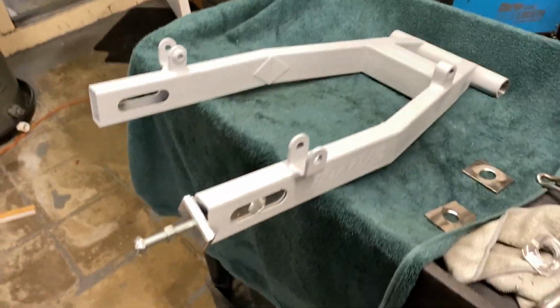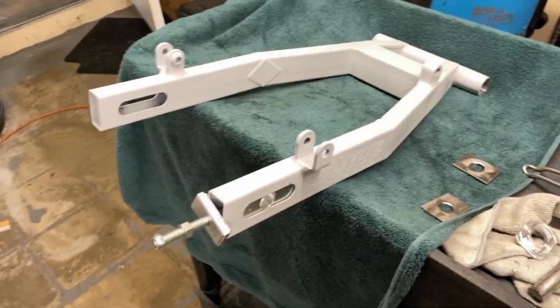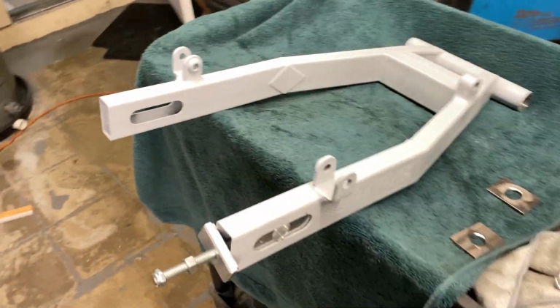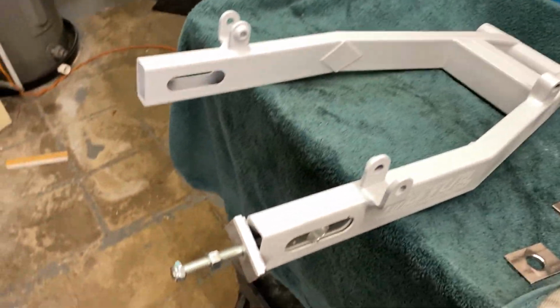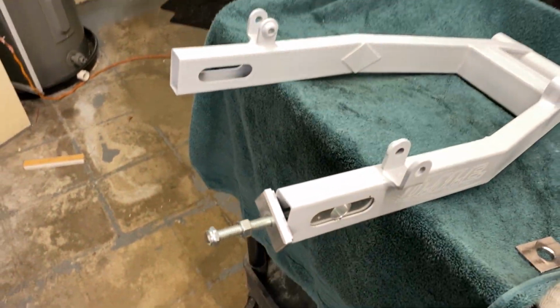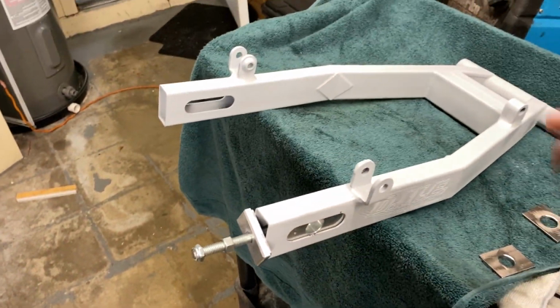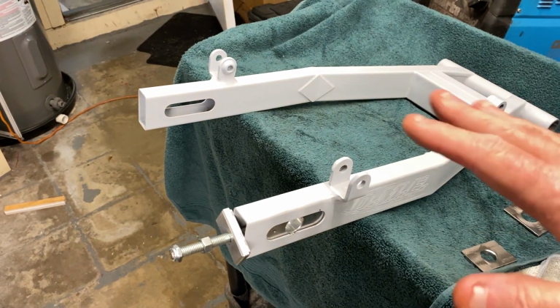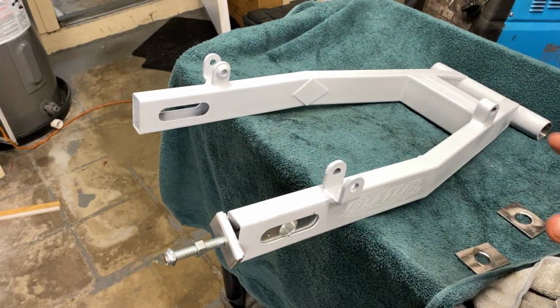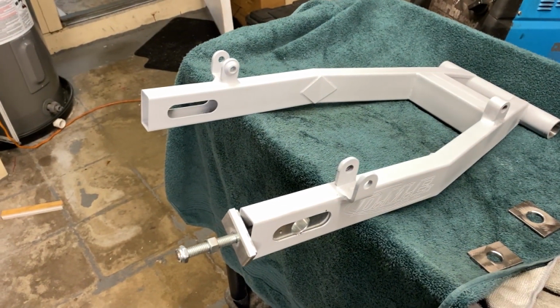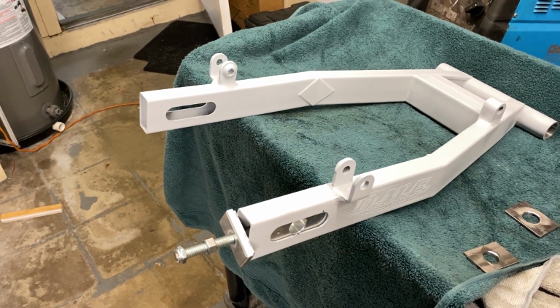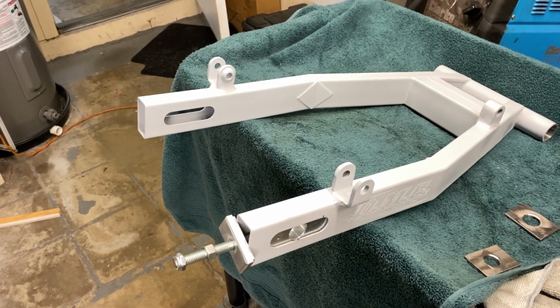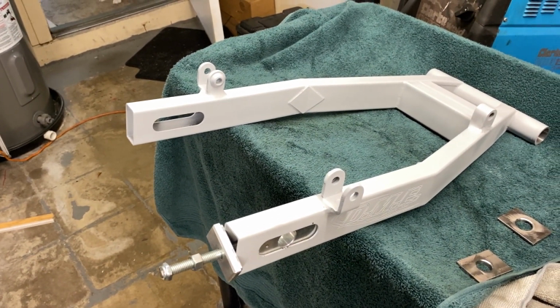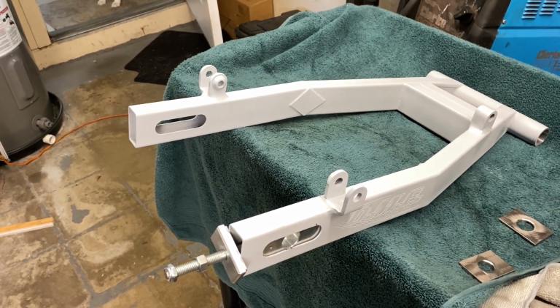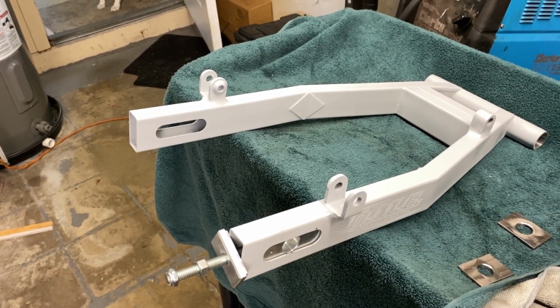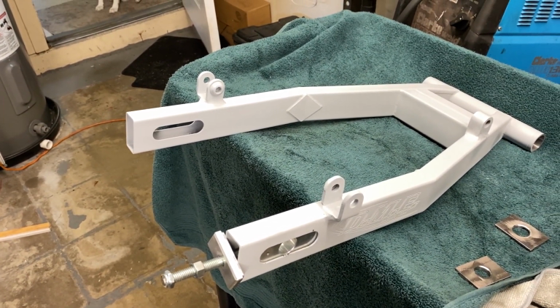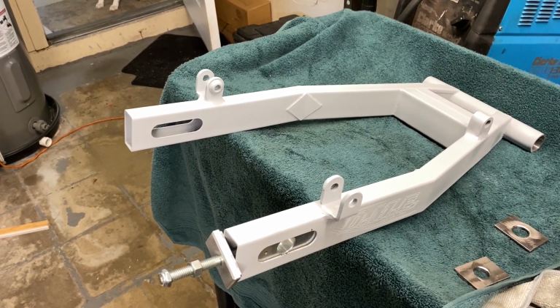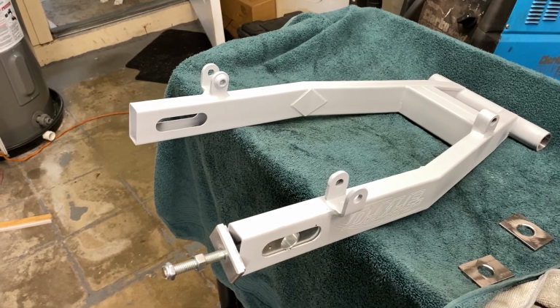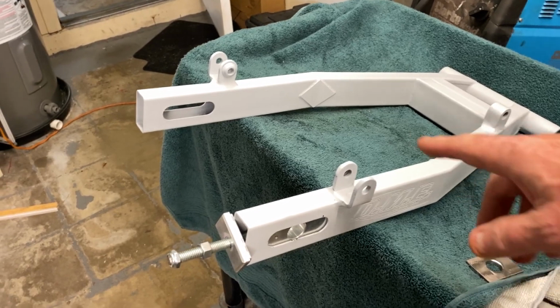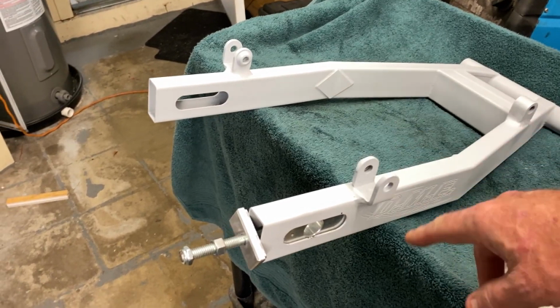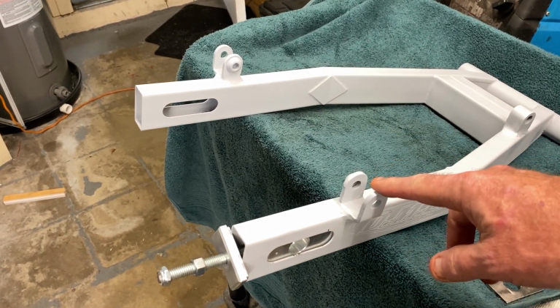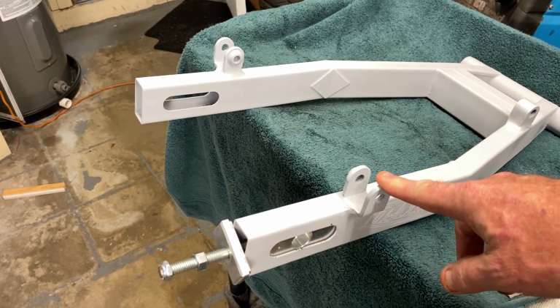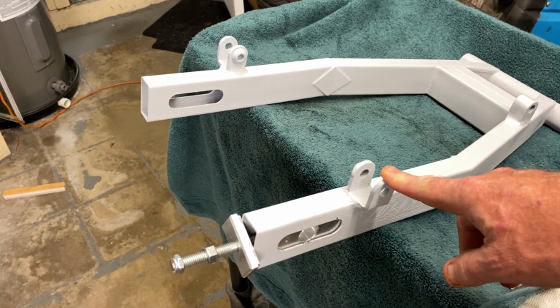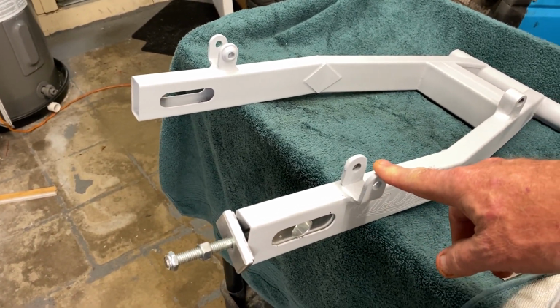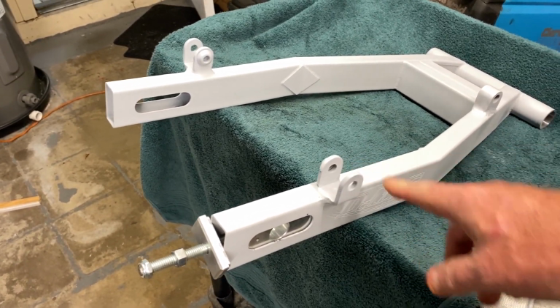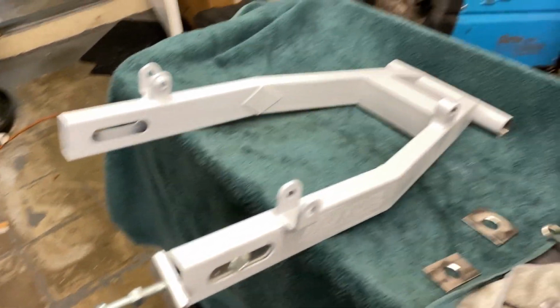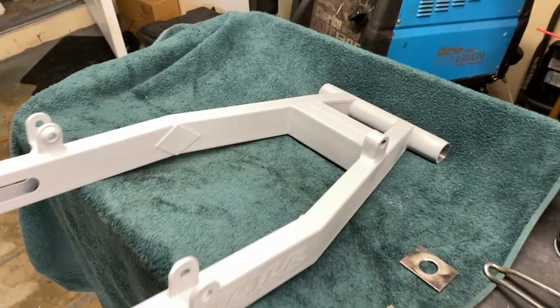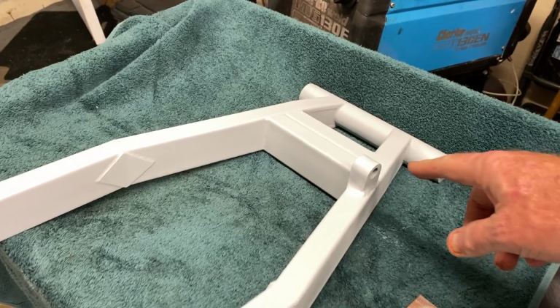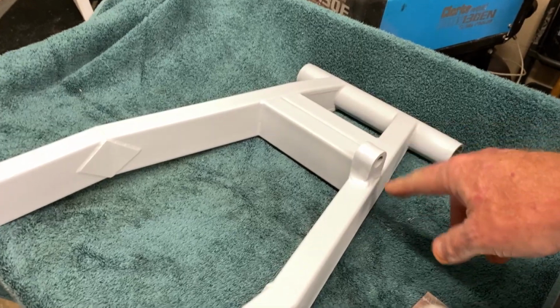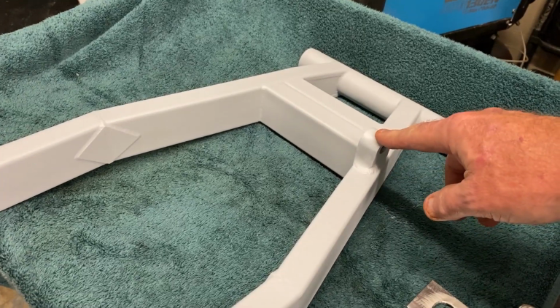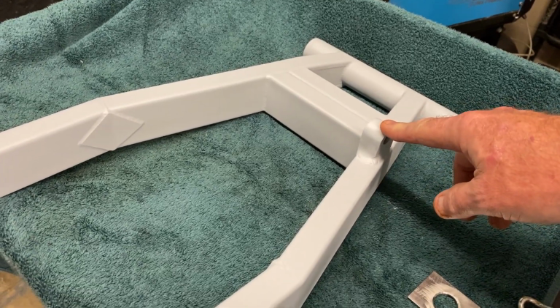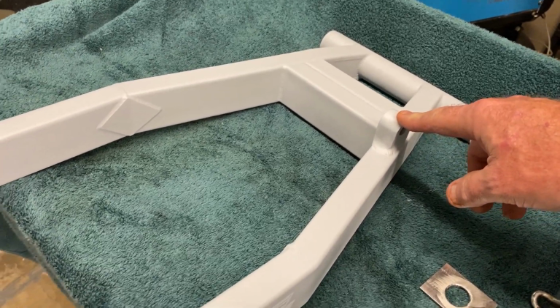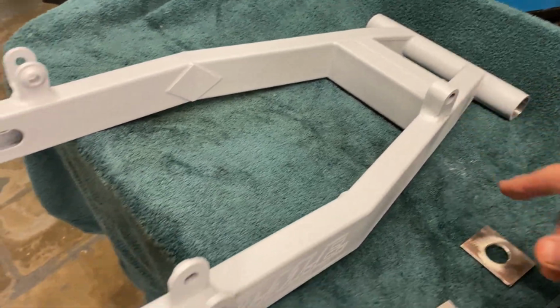So here's the DME swing arm — the wide swing arm, standard length but wide swing arm. I got it all stripped and primed. As you can see, I have the shock mounts welded on and I have the torque arm location welded on.